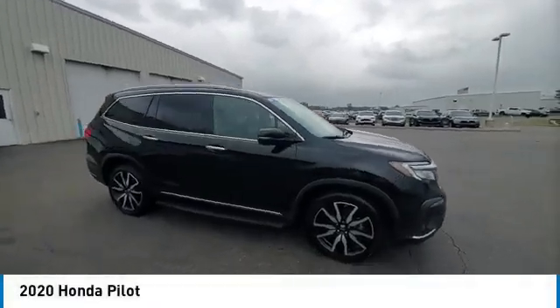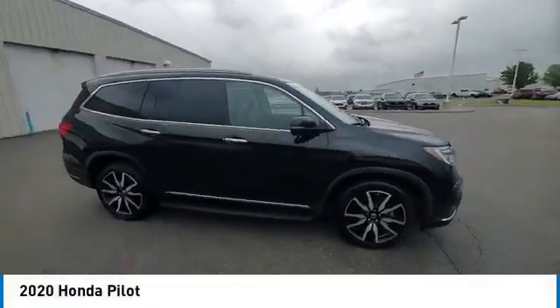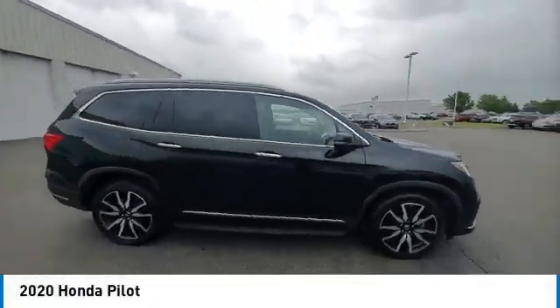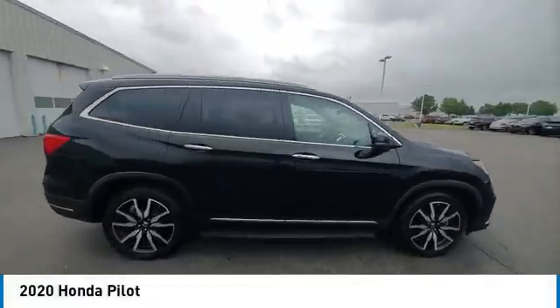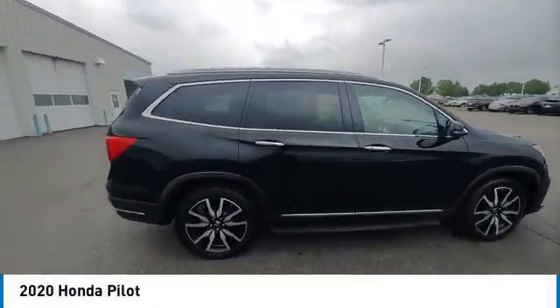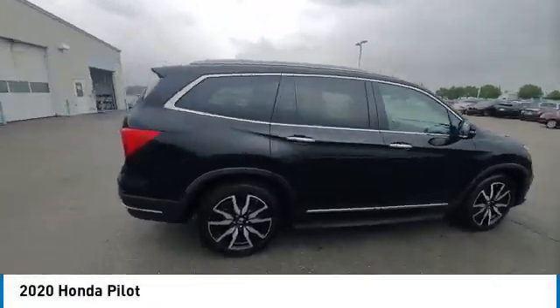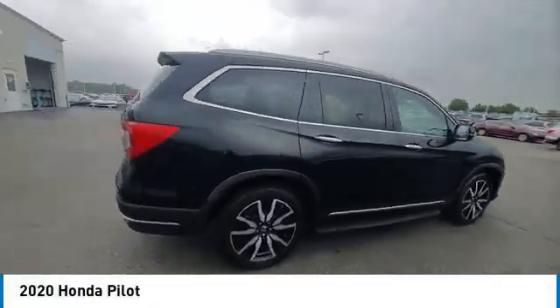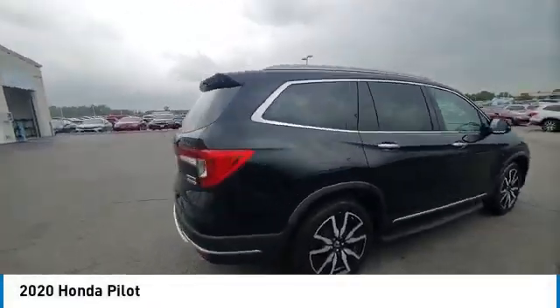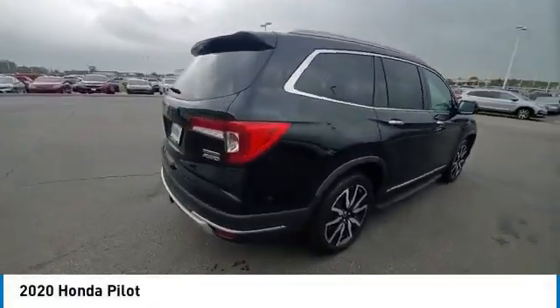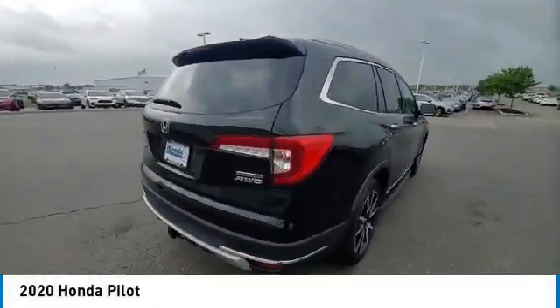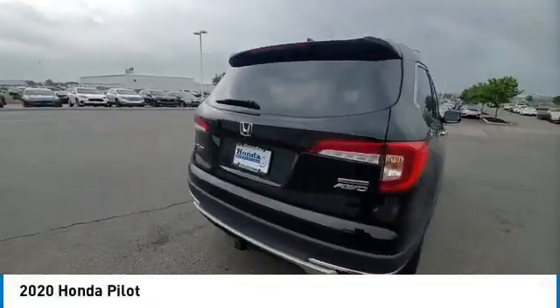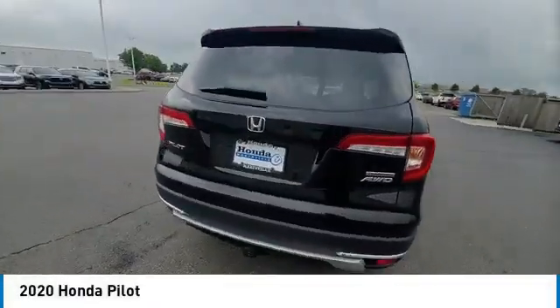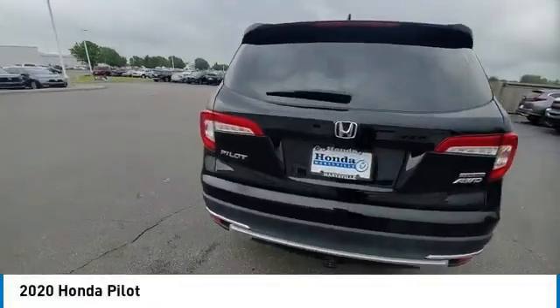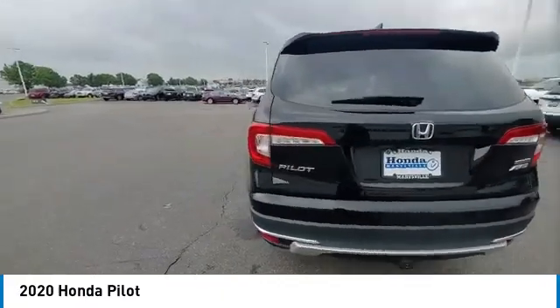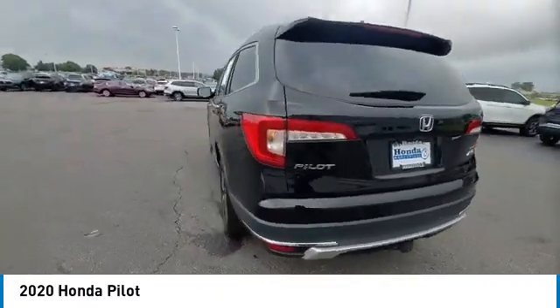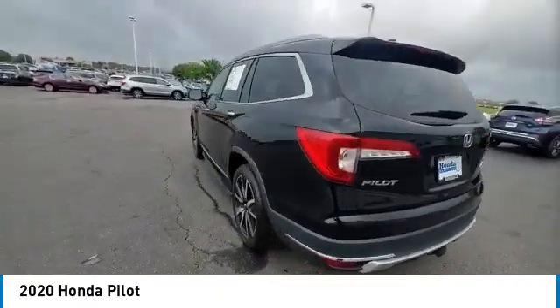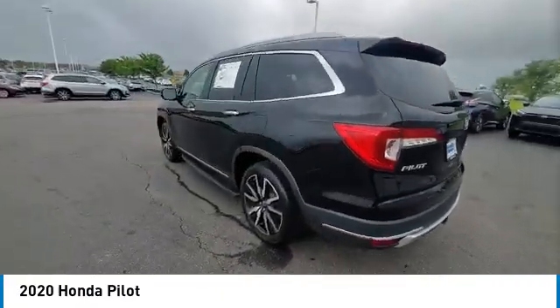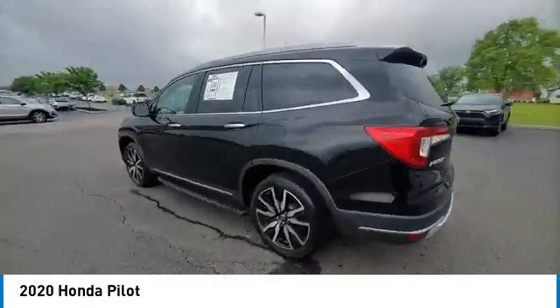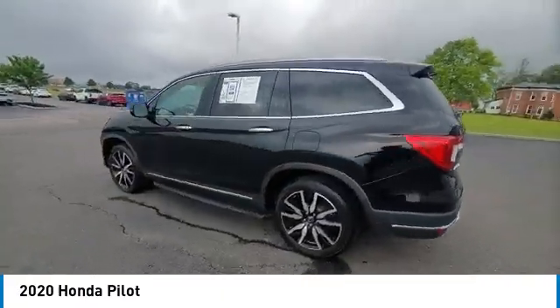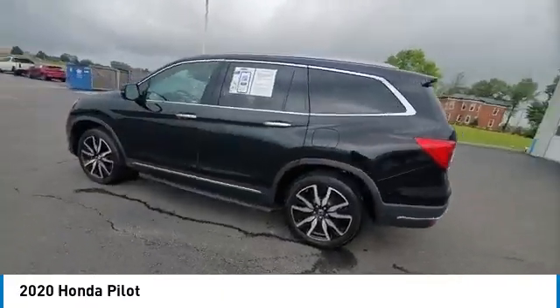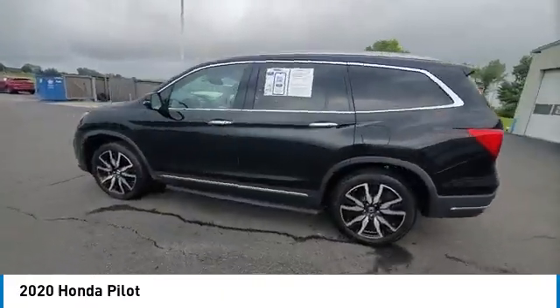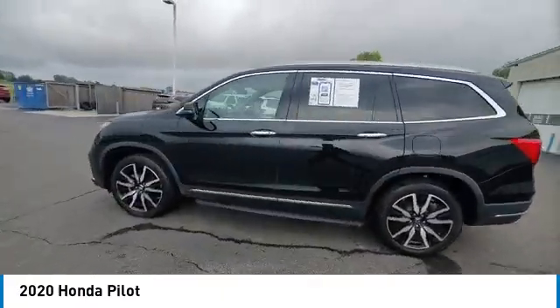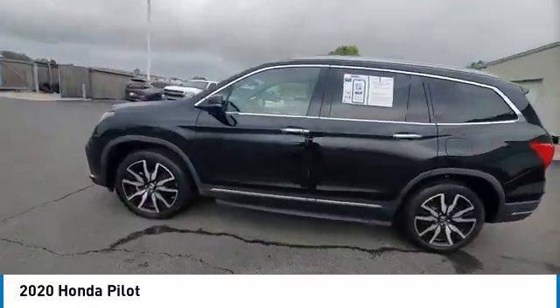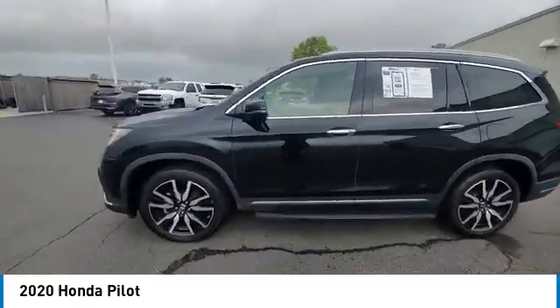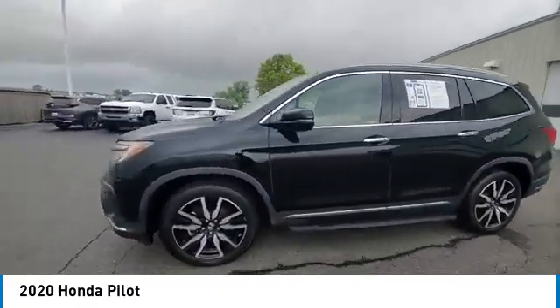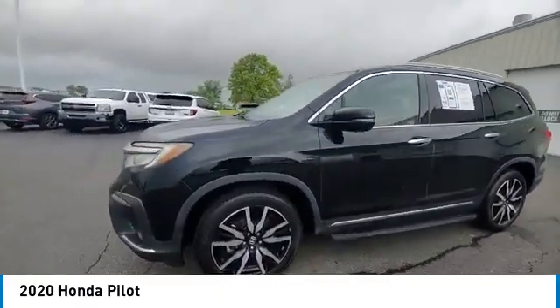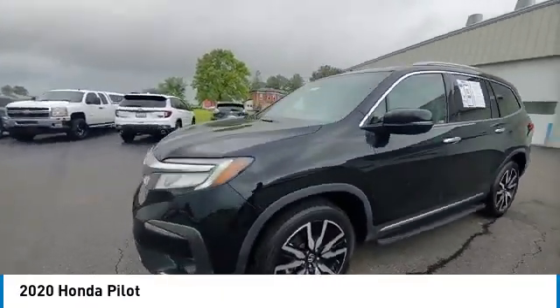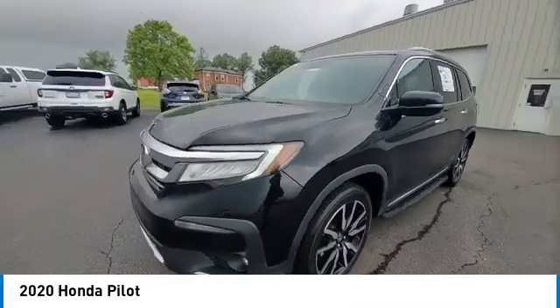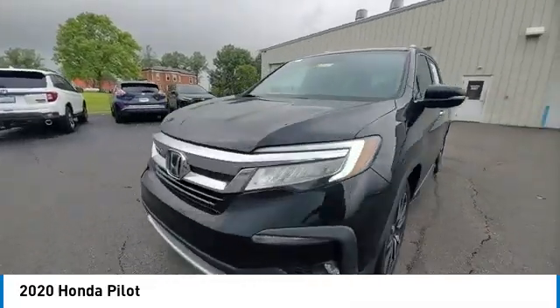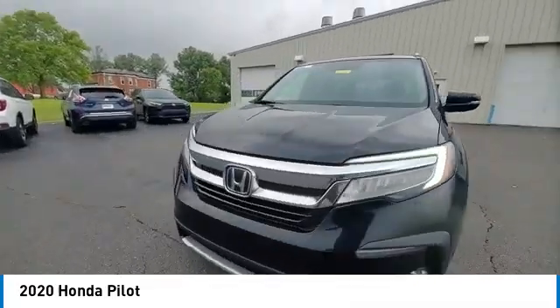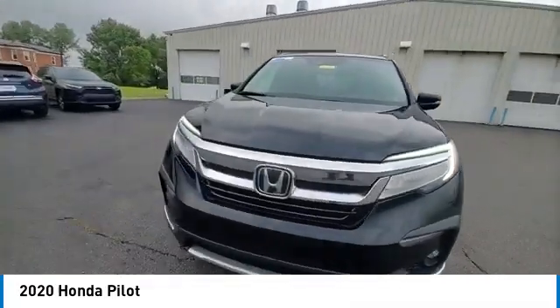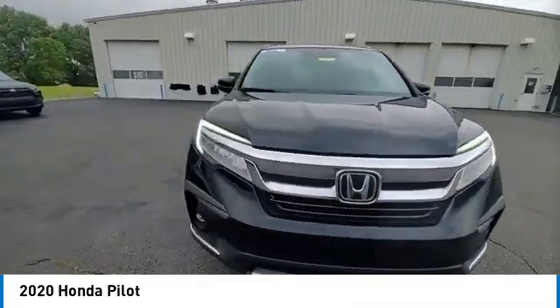Make a great choice today with the 2020 Pilot — Optimal Utility, Indulgent Interior, Powerful Performer. You'll be ready for almost anything in the Honda Pilot.